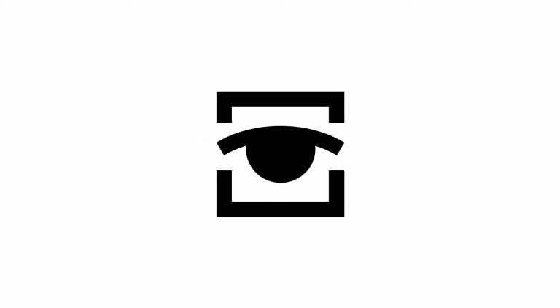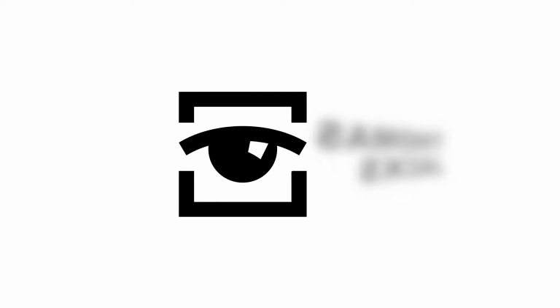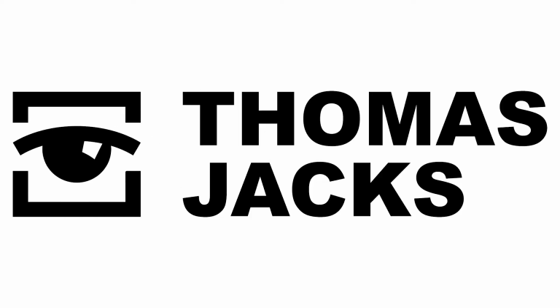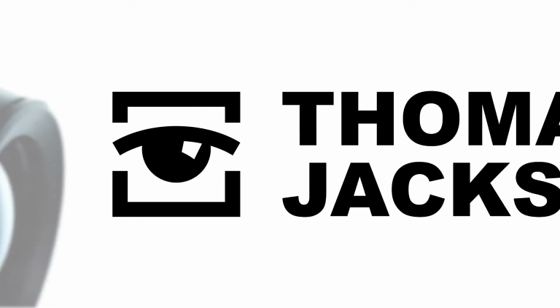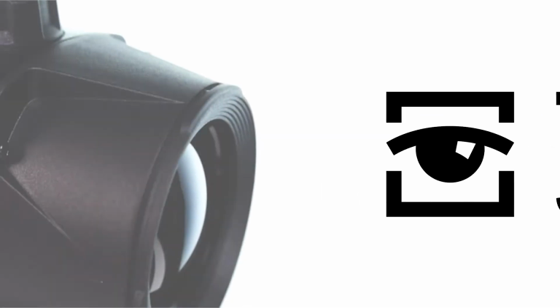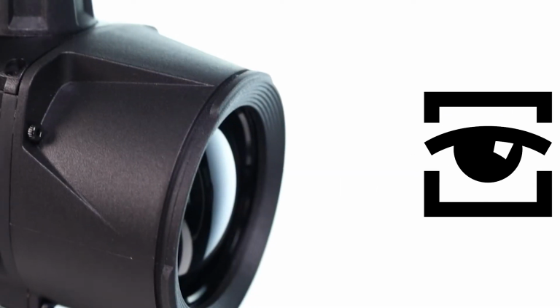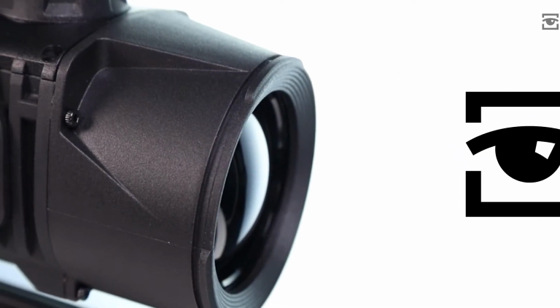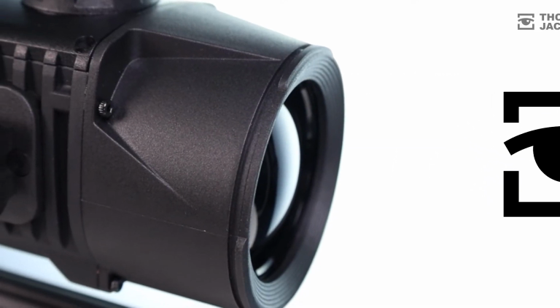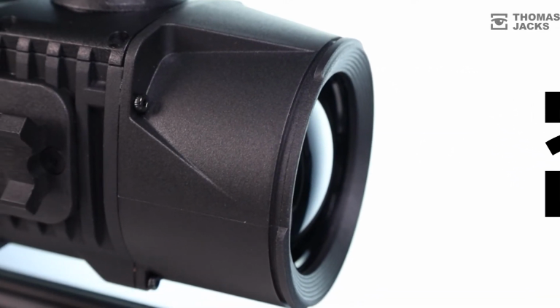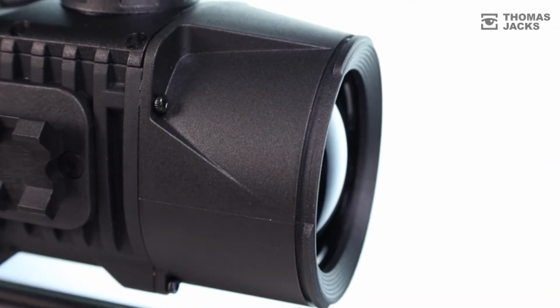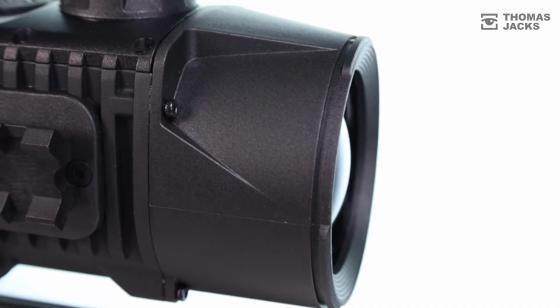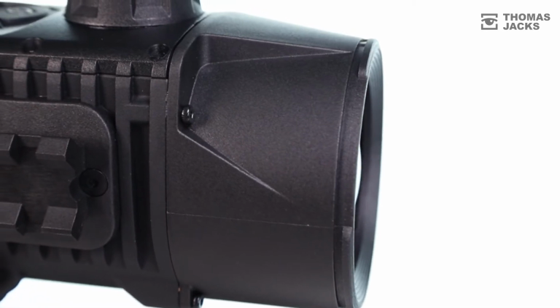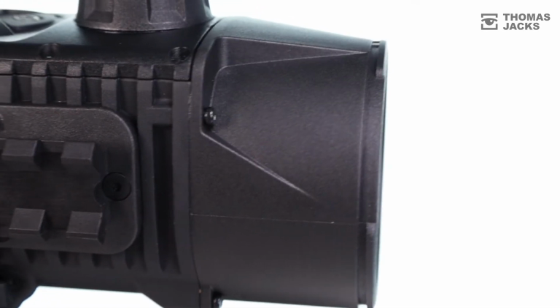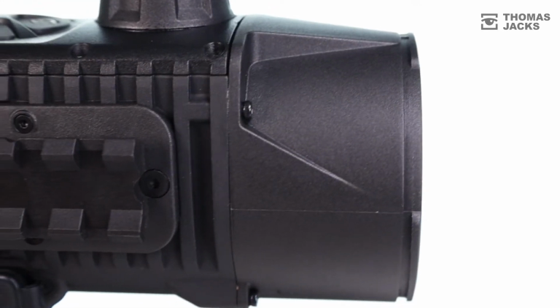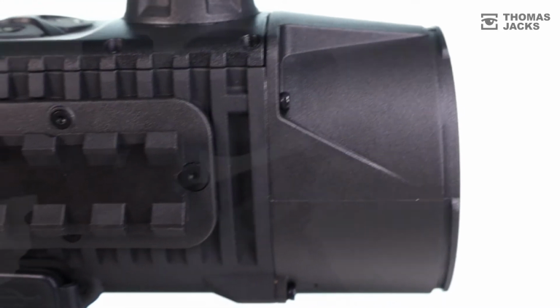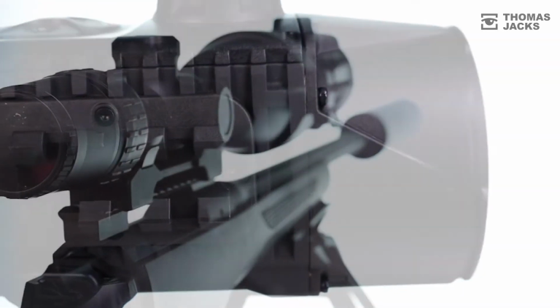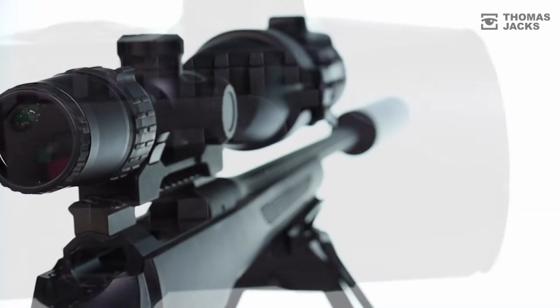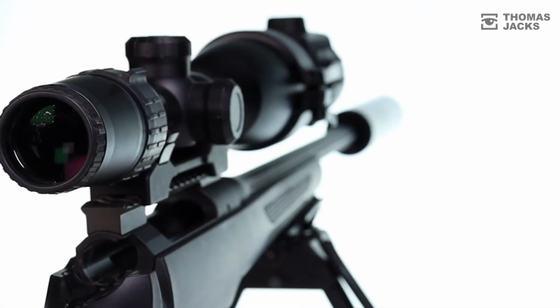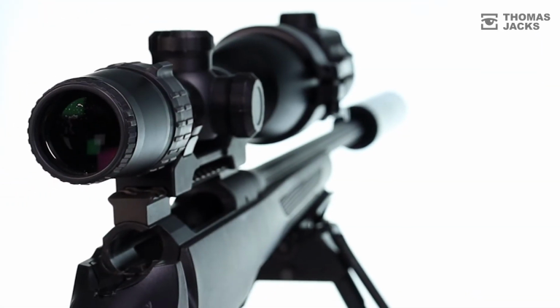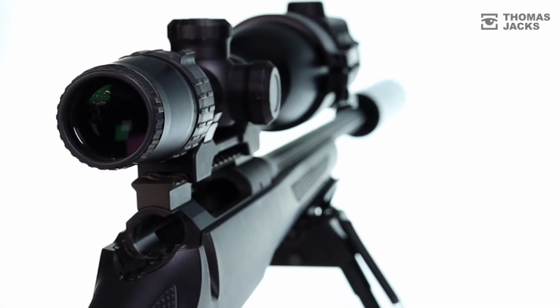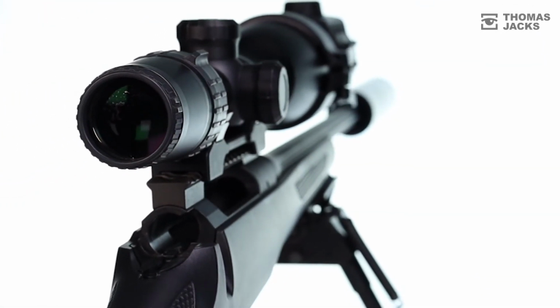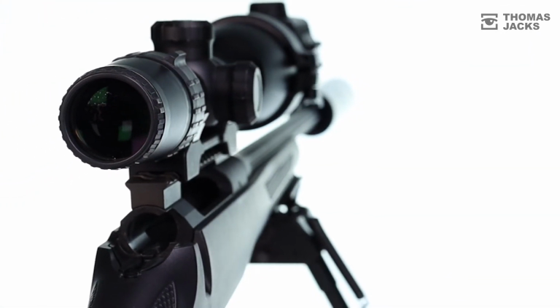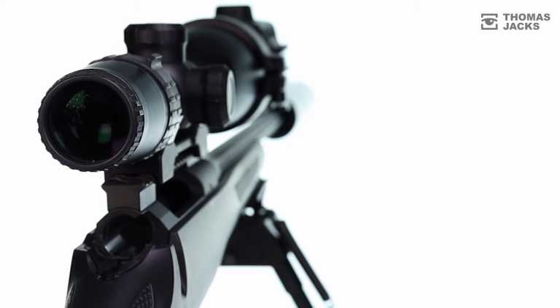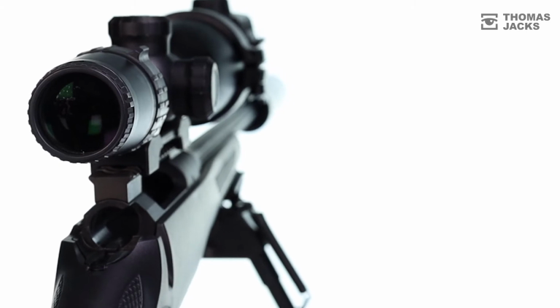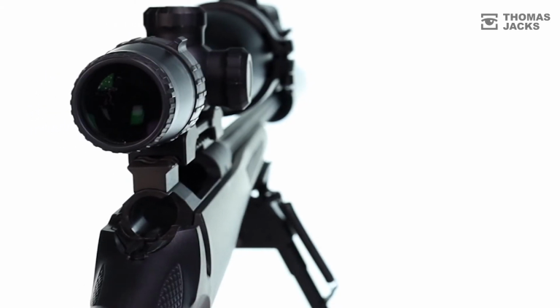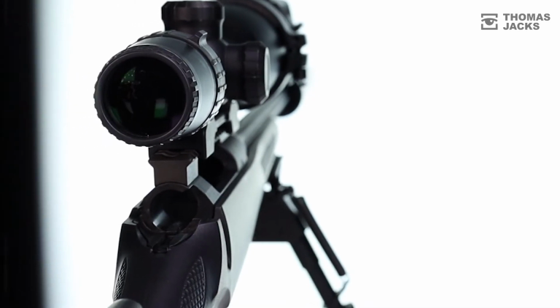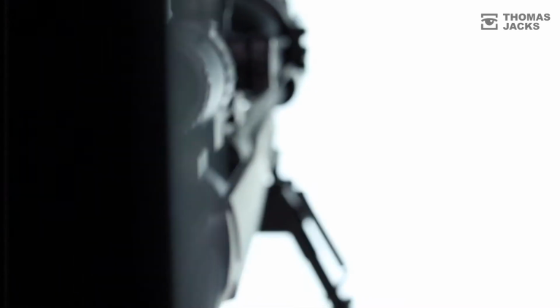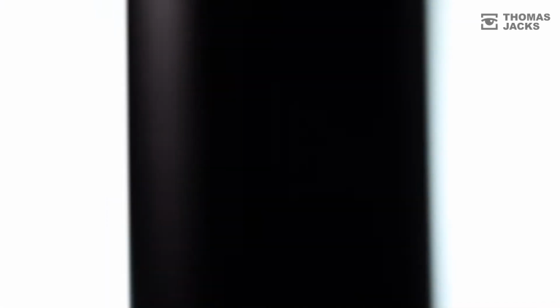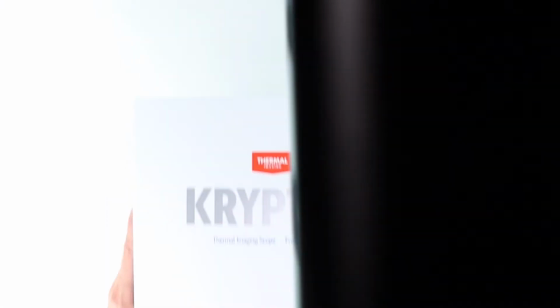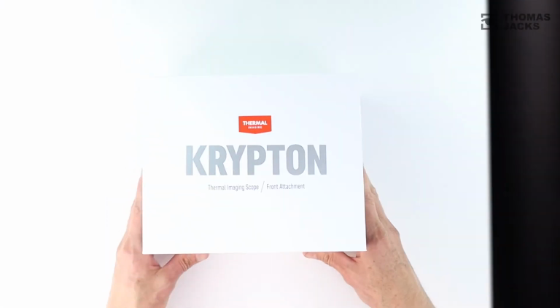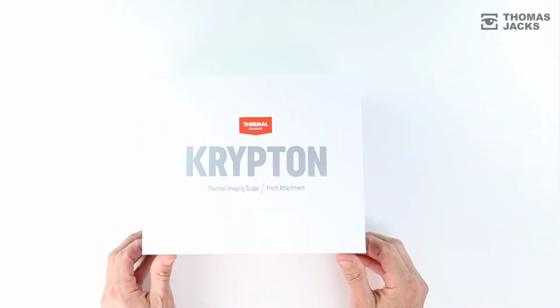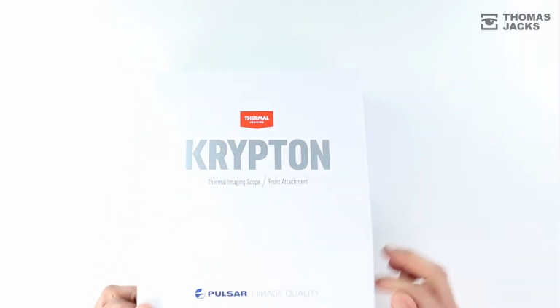Hi, I'm Dave from Thomas Jacks and this is the Pulsar Krypton FXG50. It attaches to the front of any traditional dayscope, transforming your daytime setup into a thermal configuration for nighttime use.